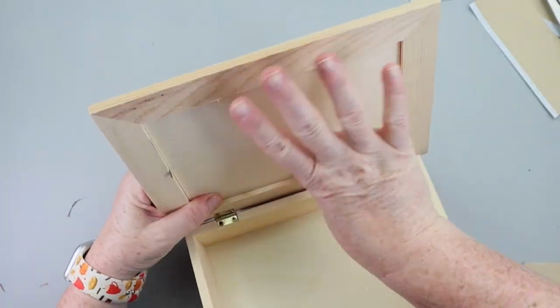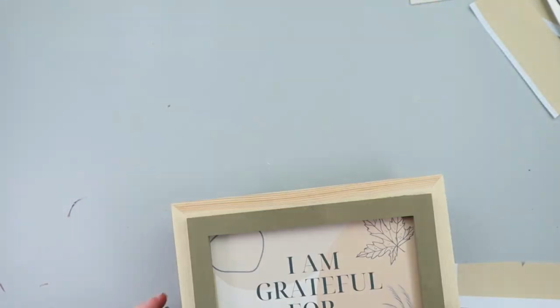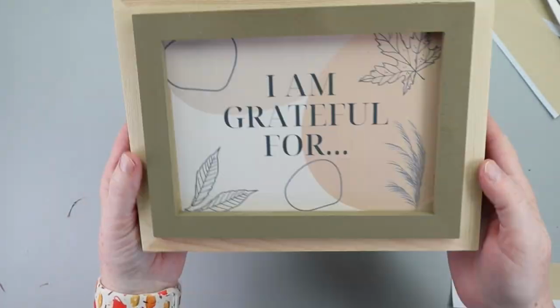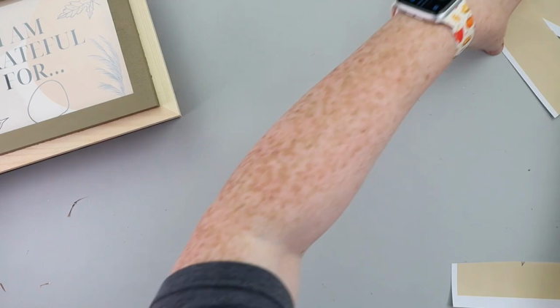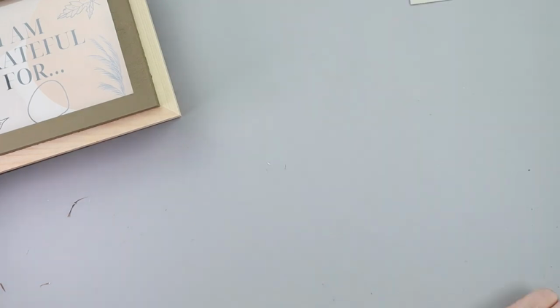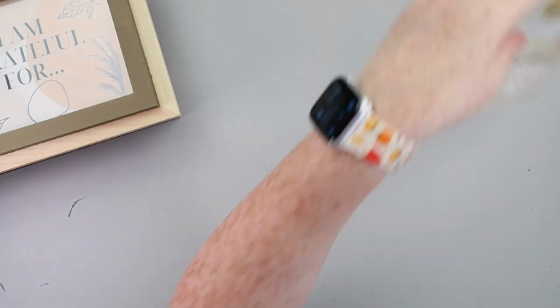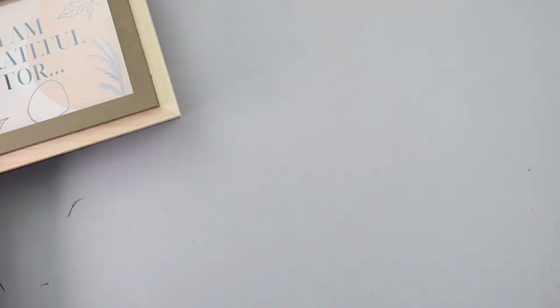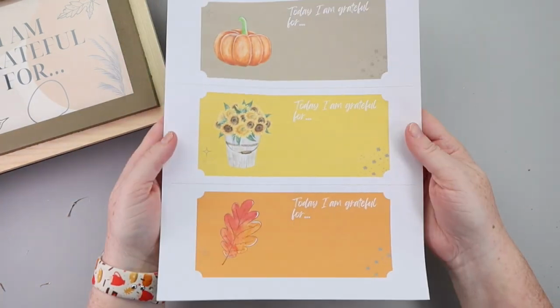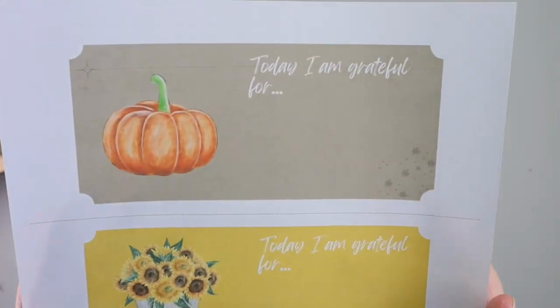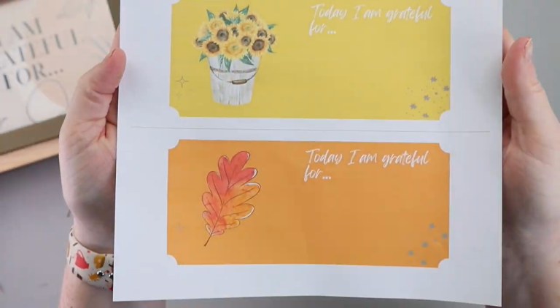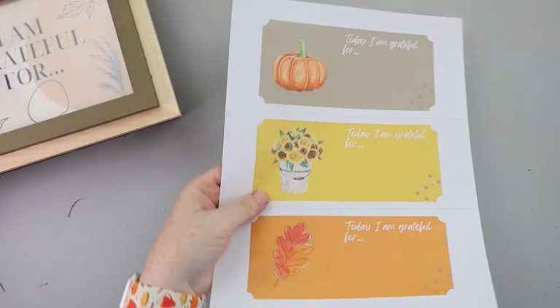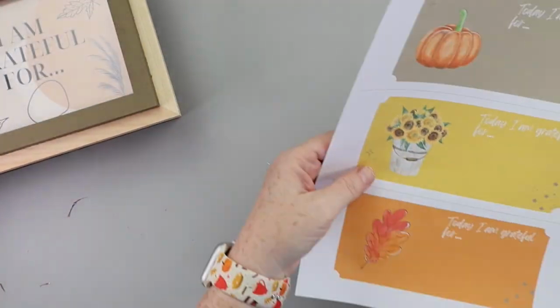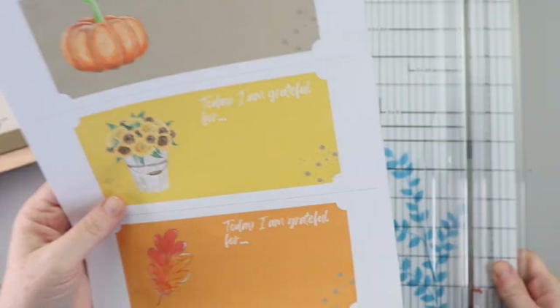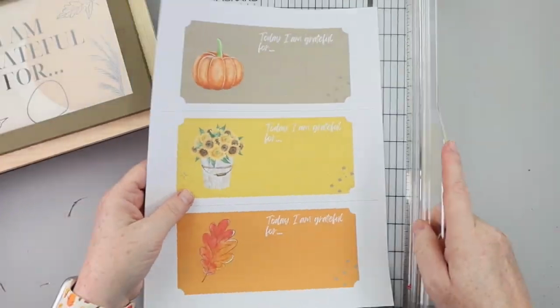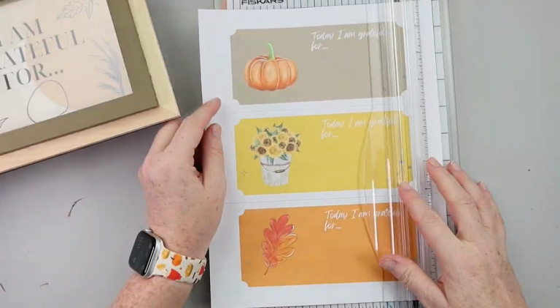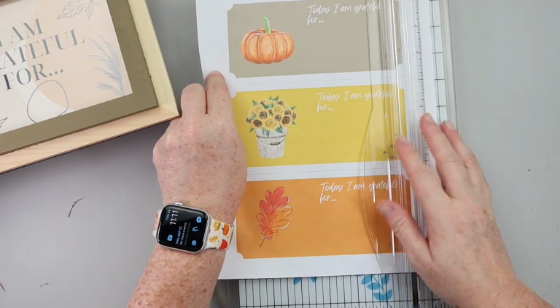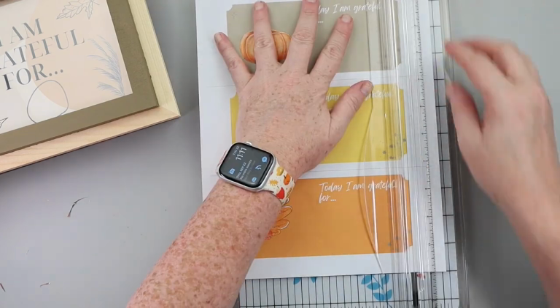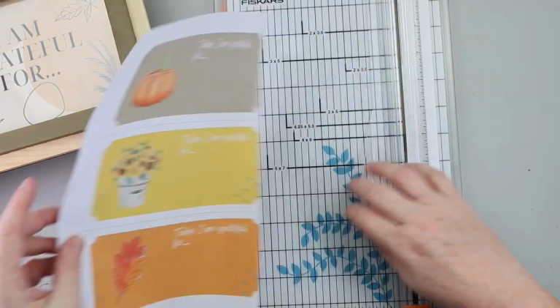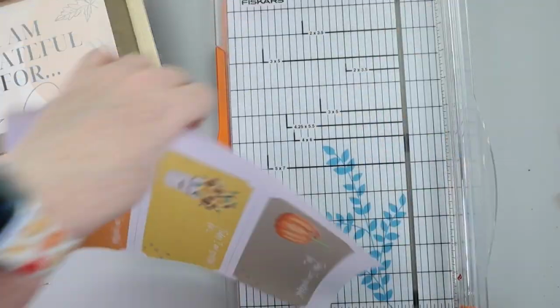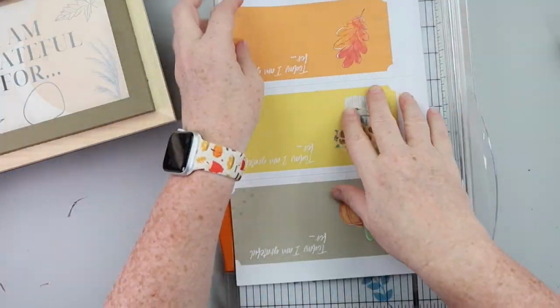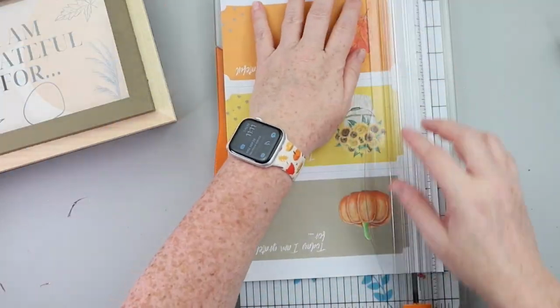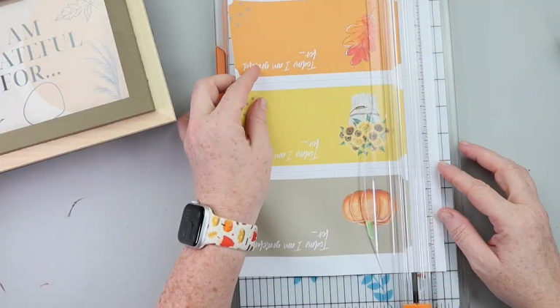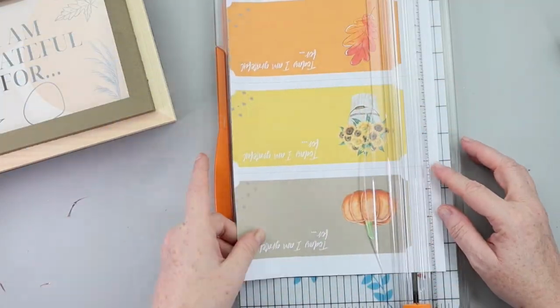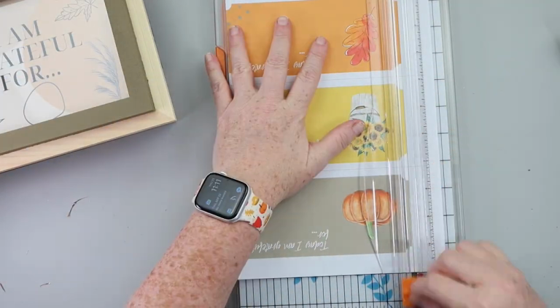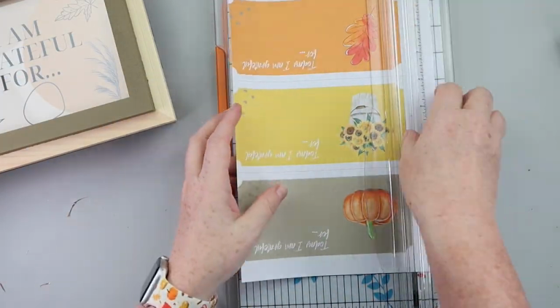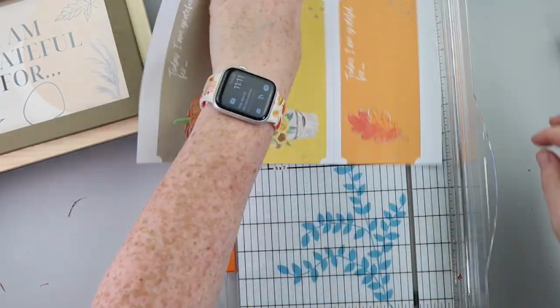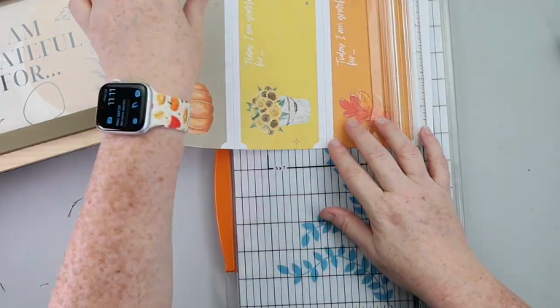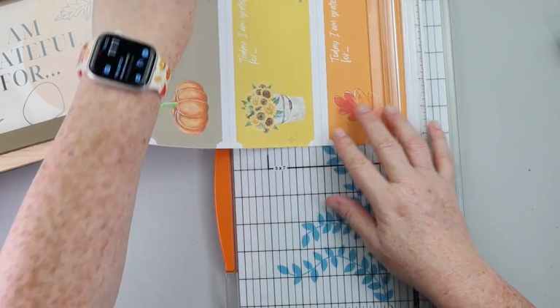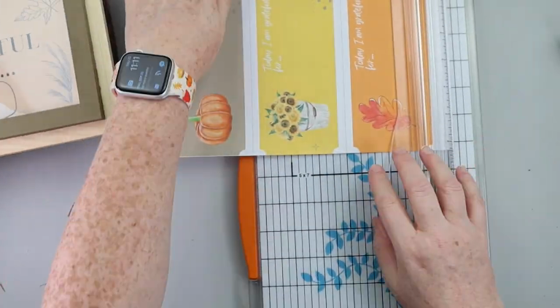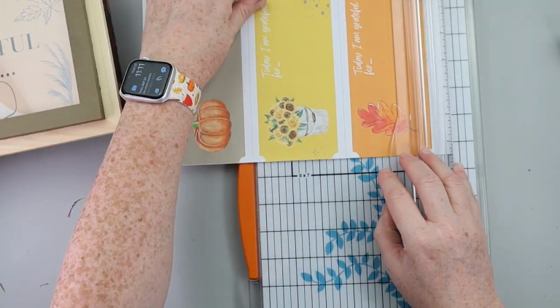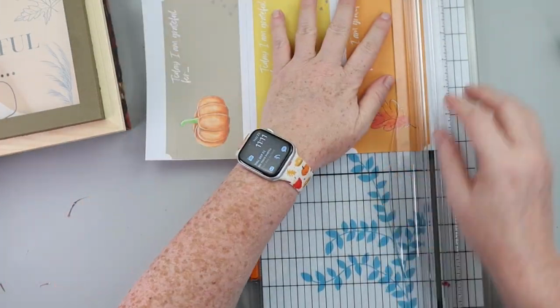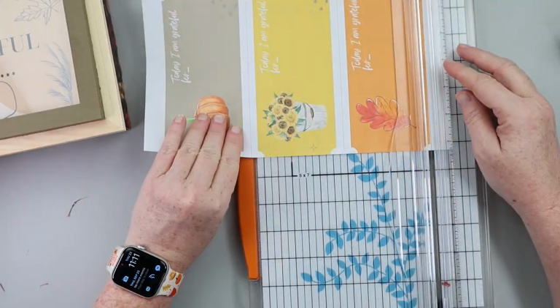Once that was all put into the frame, it was just a matter of filling out the little coupons. All of these will be linked down below, so each day in the month of November you can fill one out, drop it in the box, and at the end of the month read and remind yourself of all the things you're grateful for.